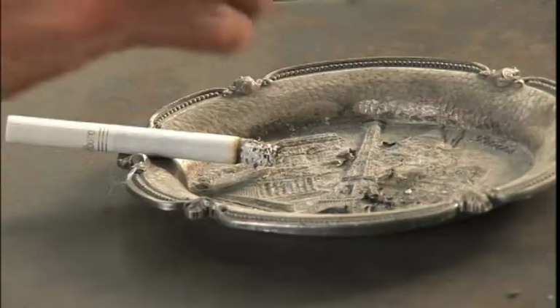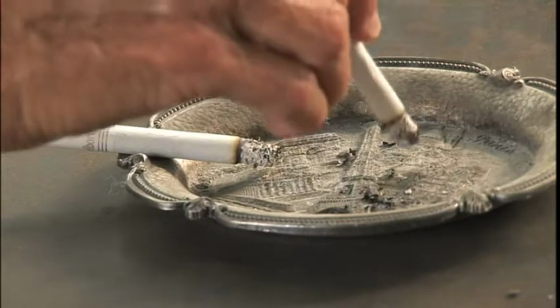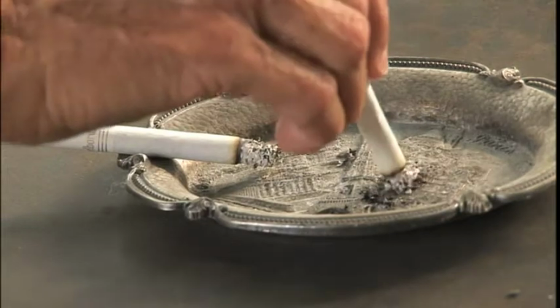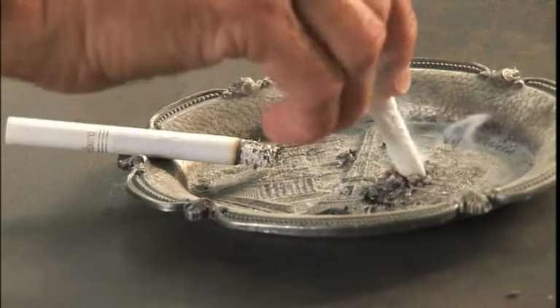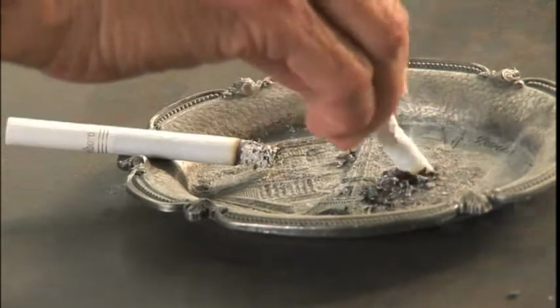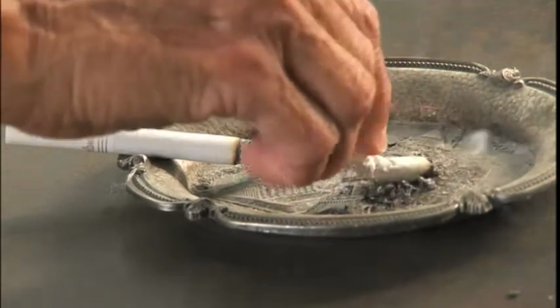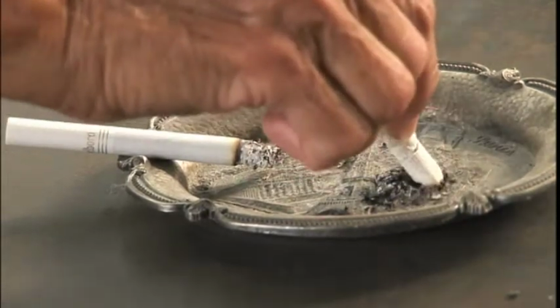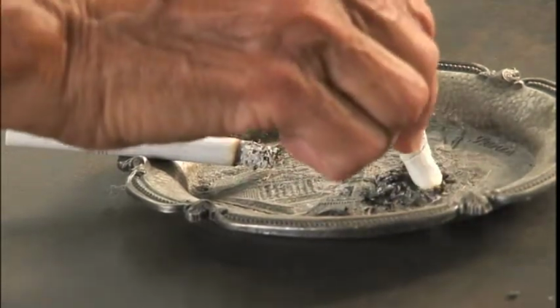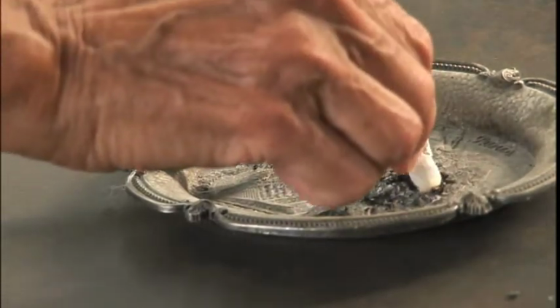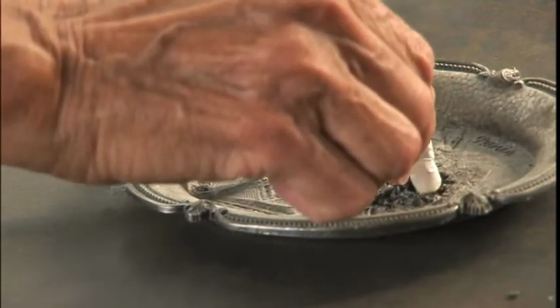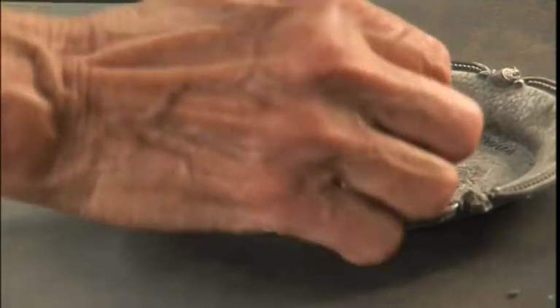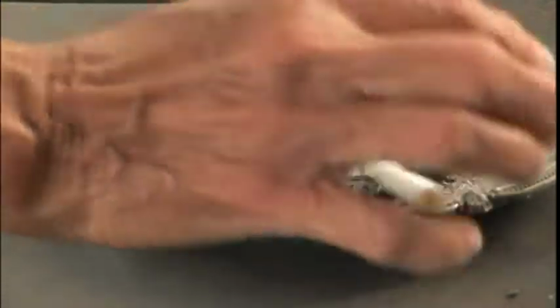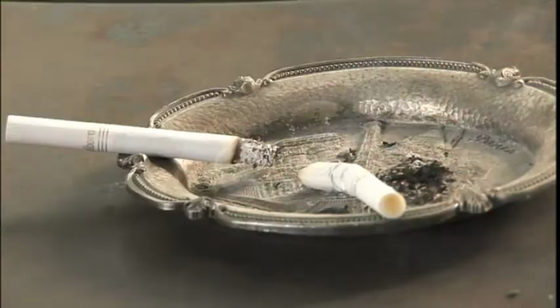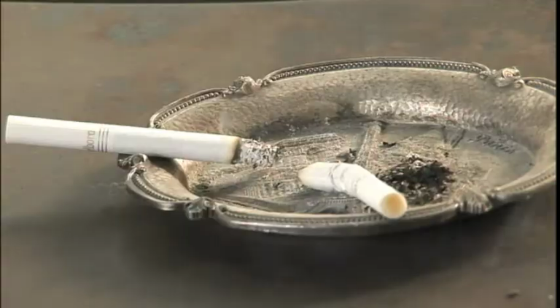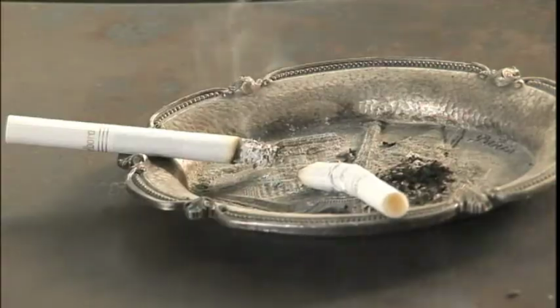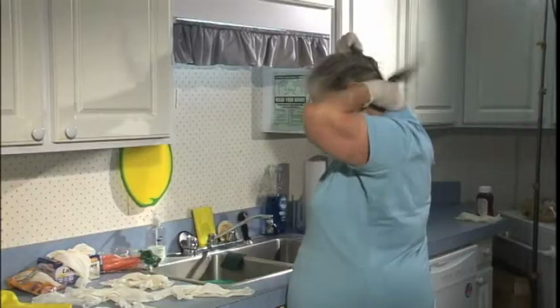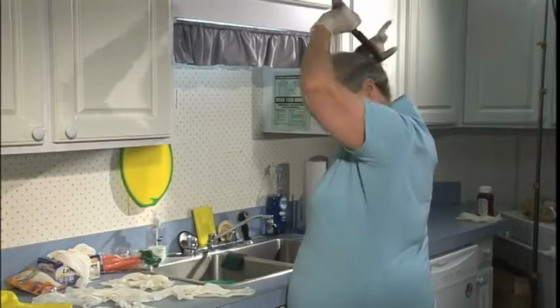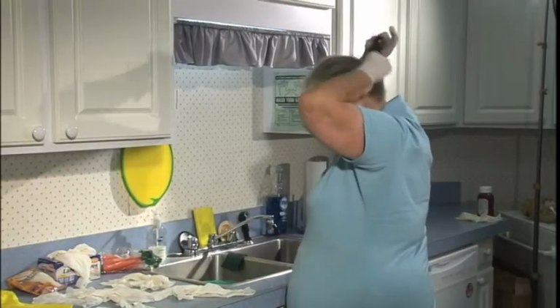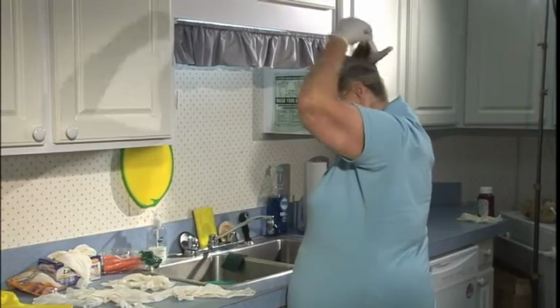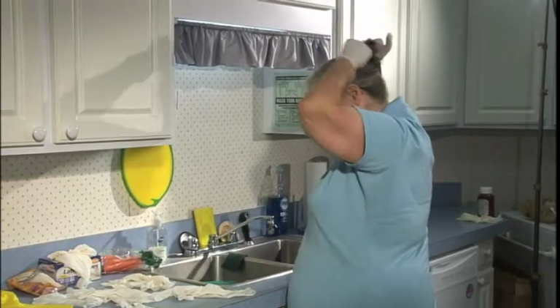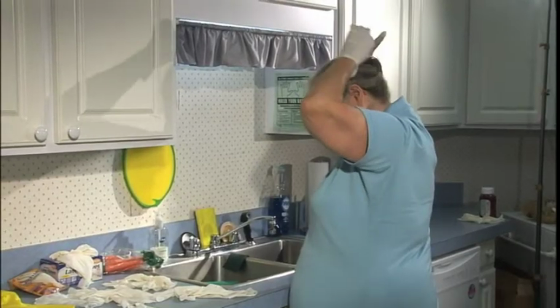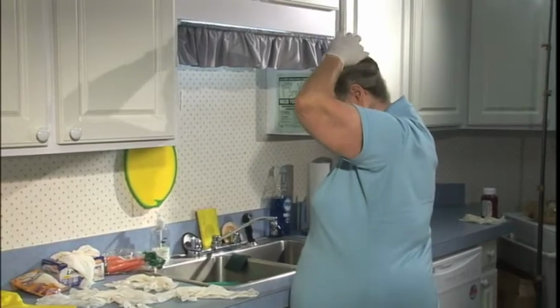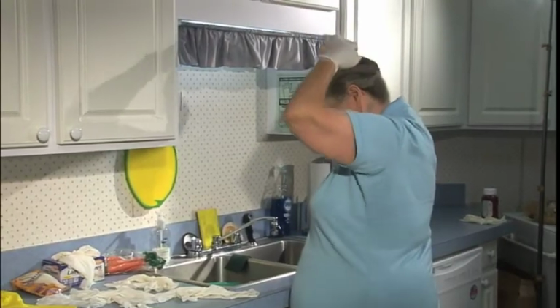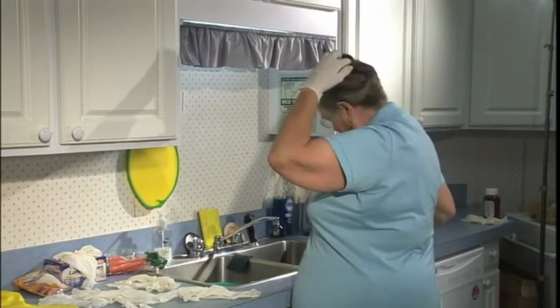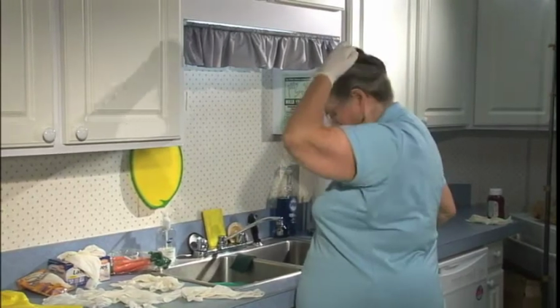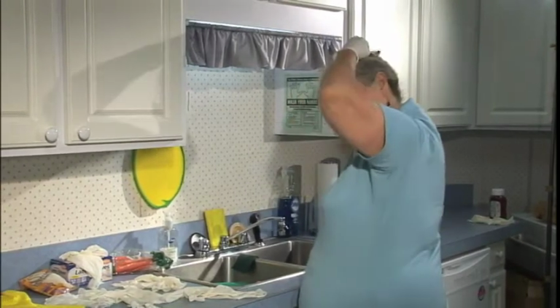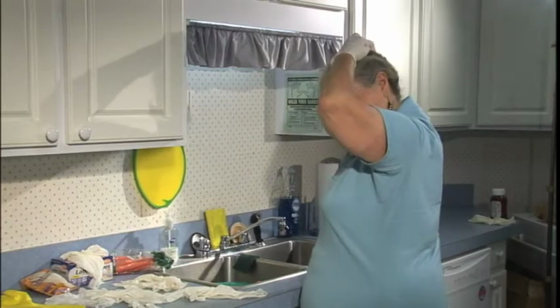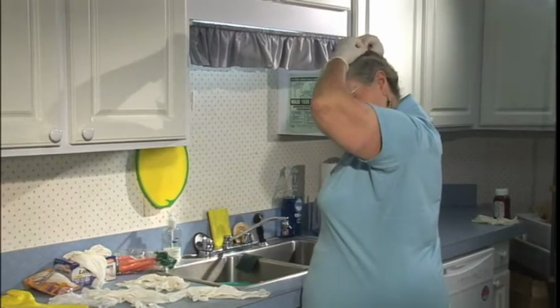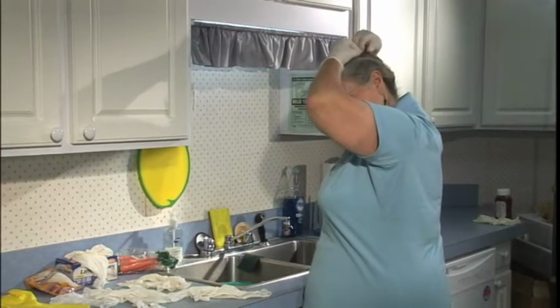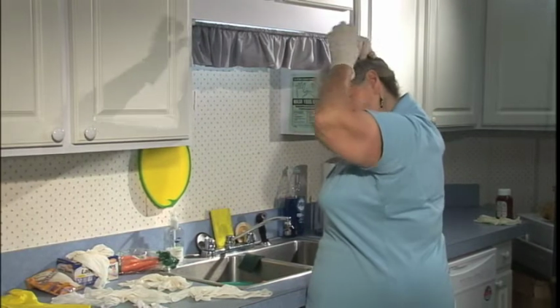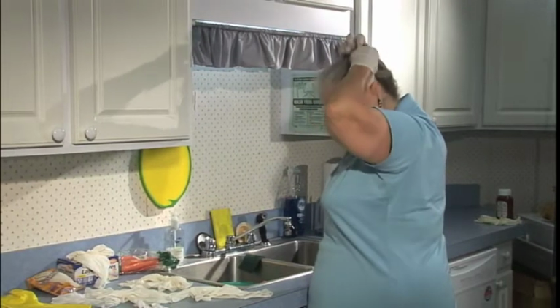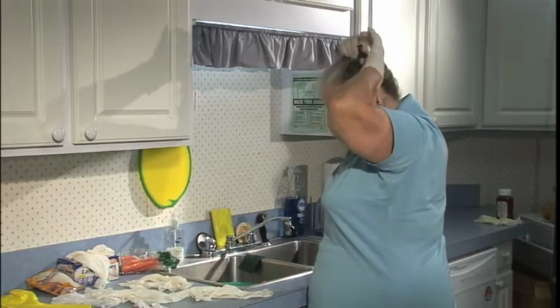Don't smoke while shopping or cooking. Fingers that touch lips and then touch food will carry bacteria. Don't fix your hair or scratch that itch, either. You can carry bacteria from hair or skin into the food.